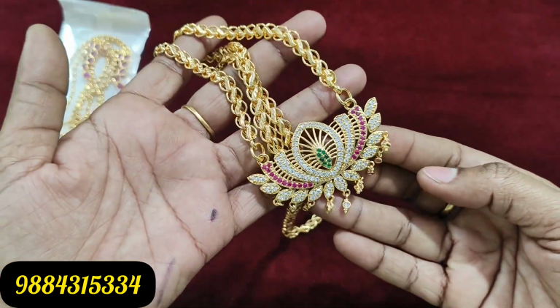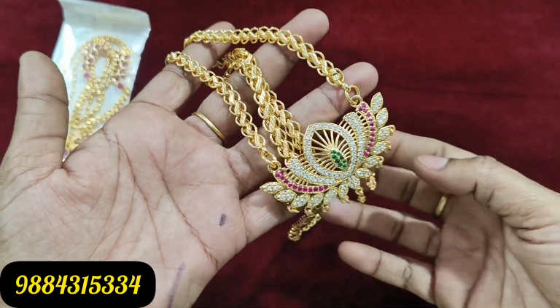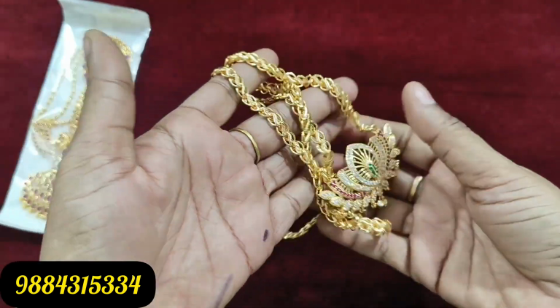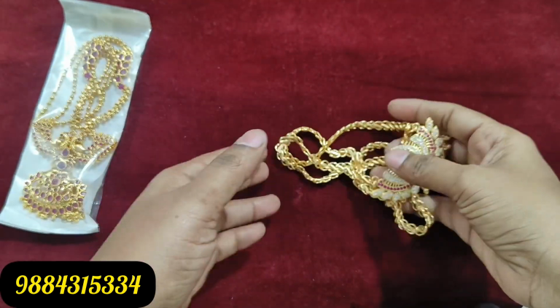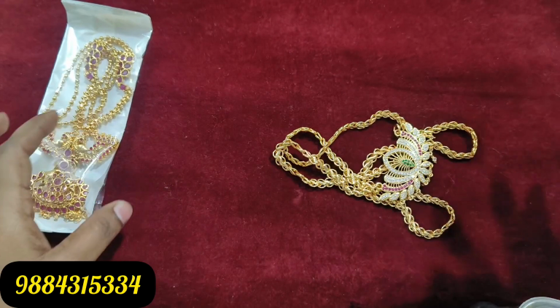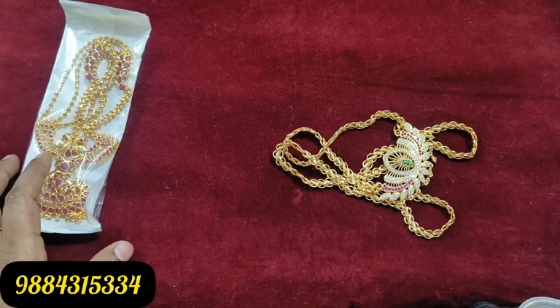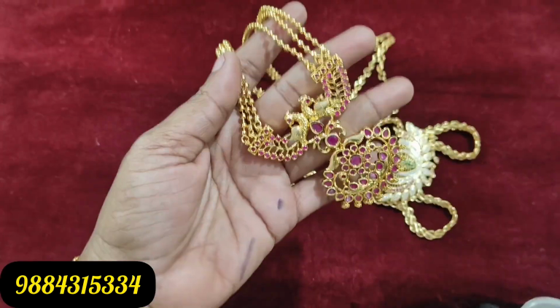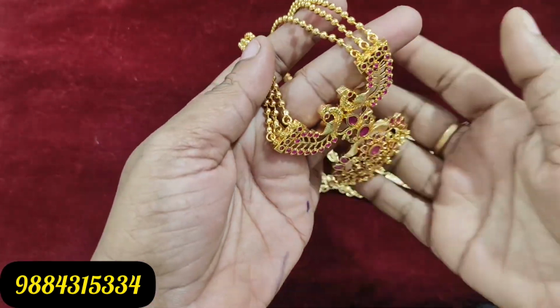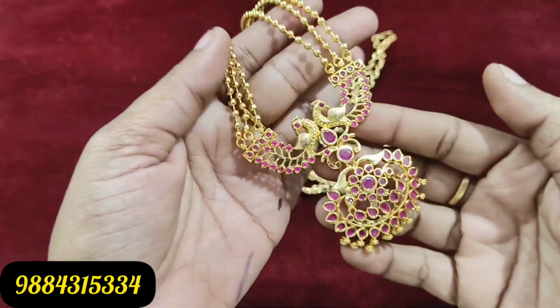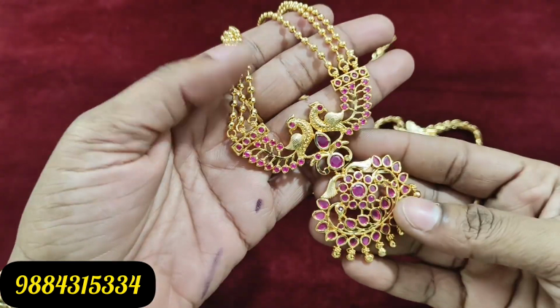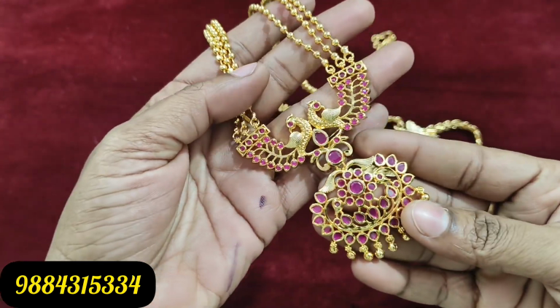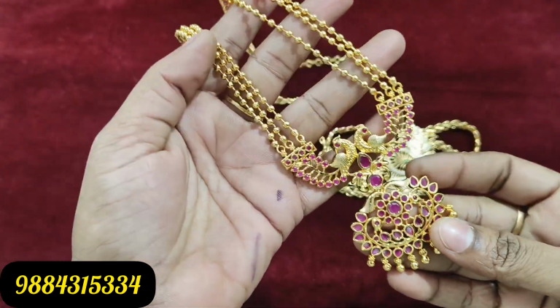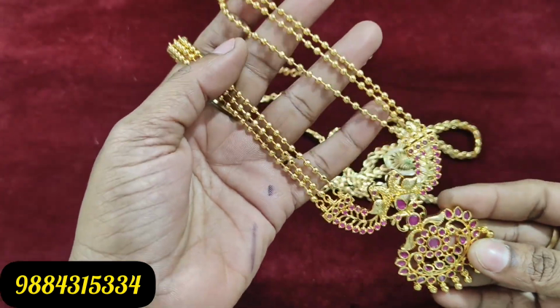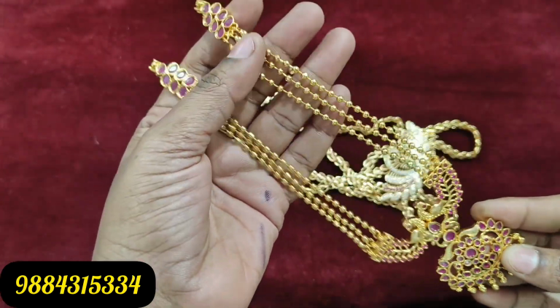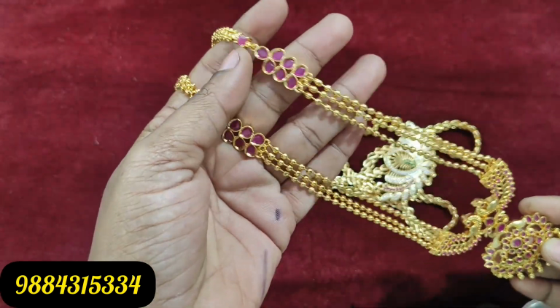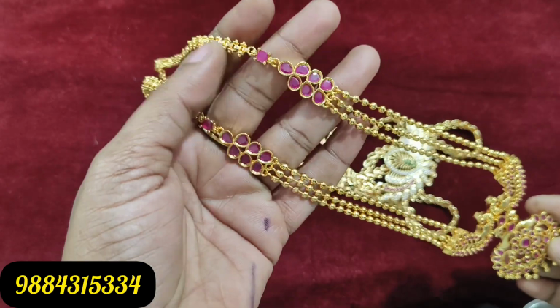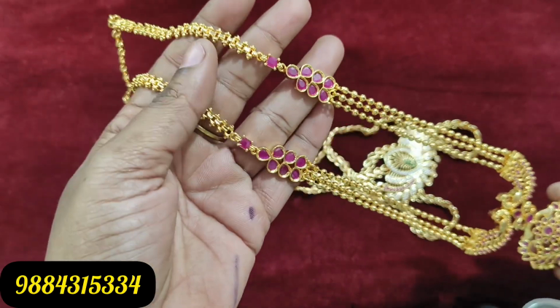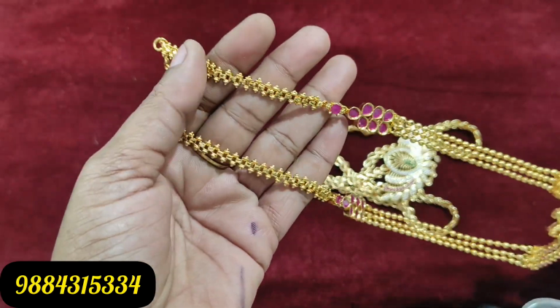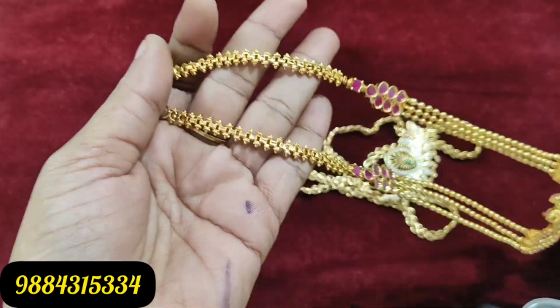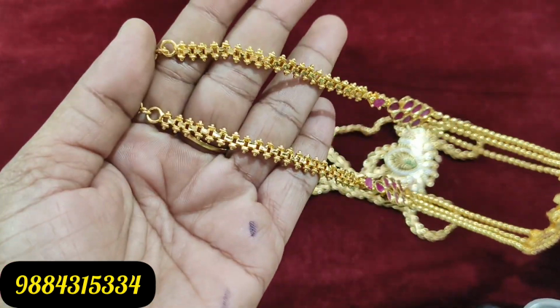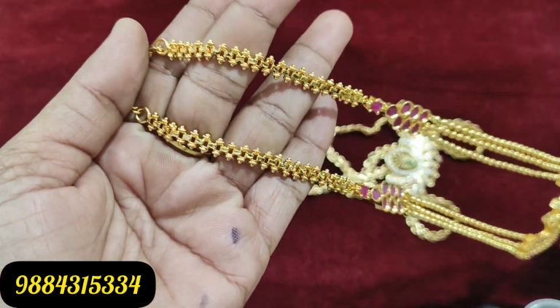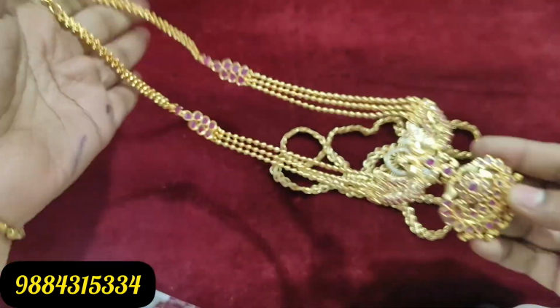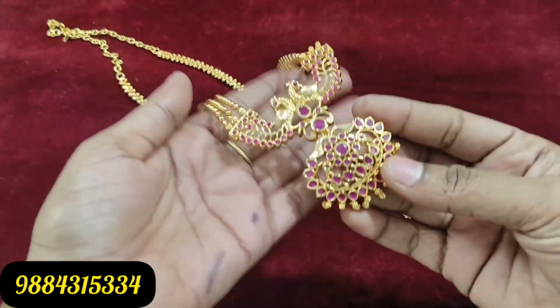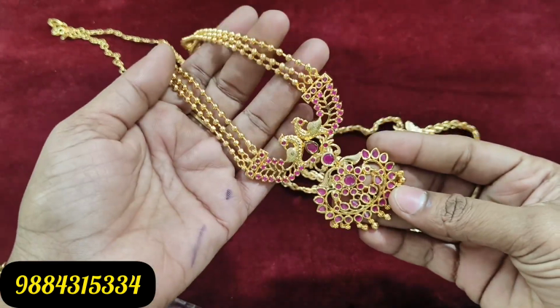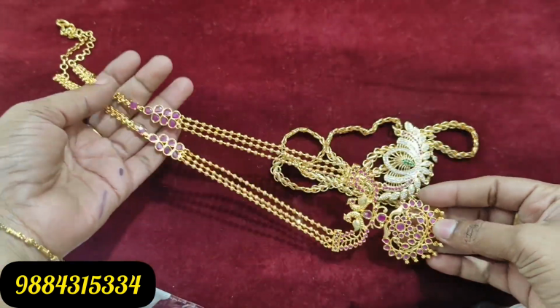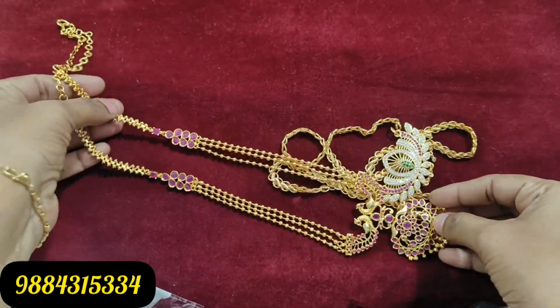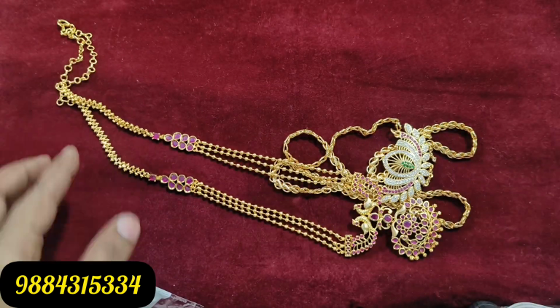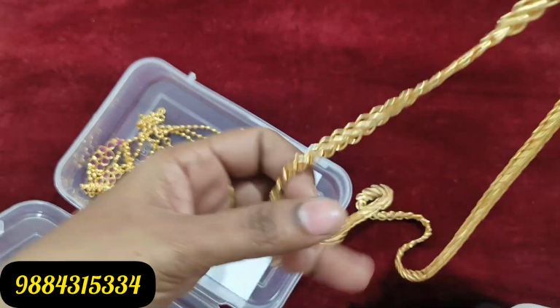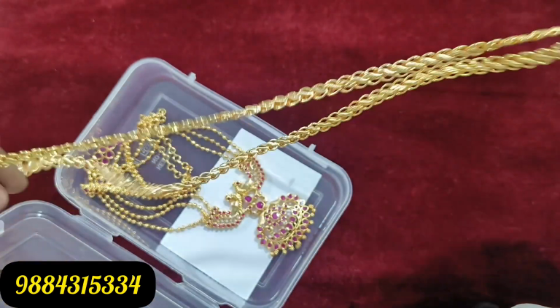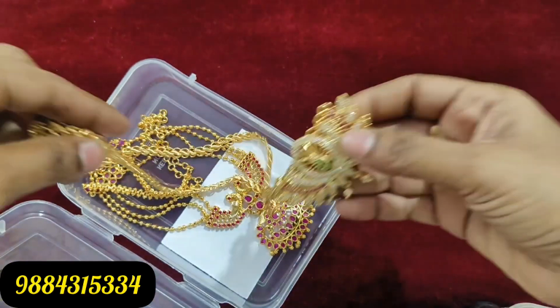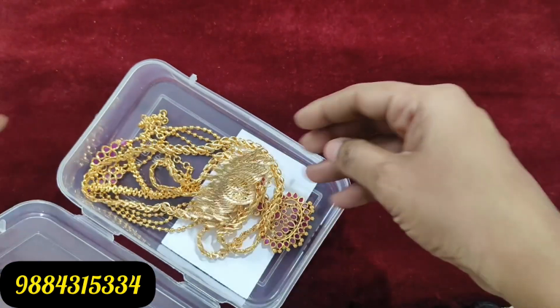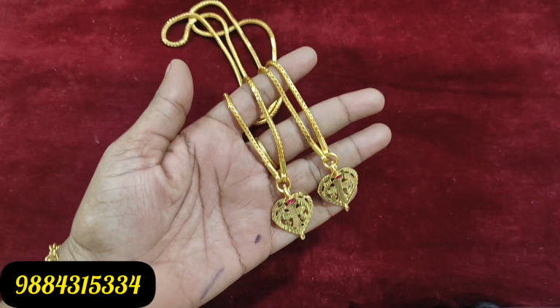This is the Rani Haram. It is multi-color. It is a full ruby design. It is 850 rupees and shipping is free. There is also a dollar chain, shipping free.